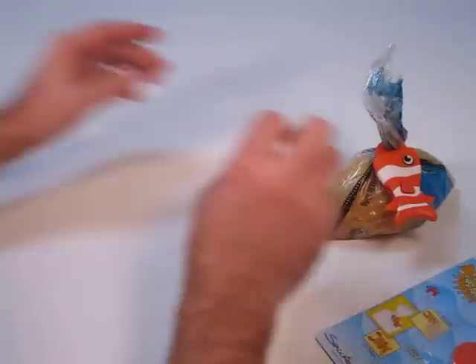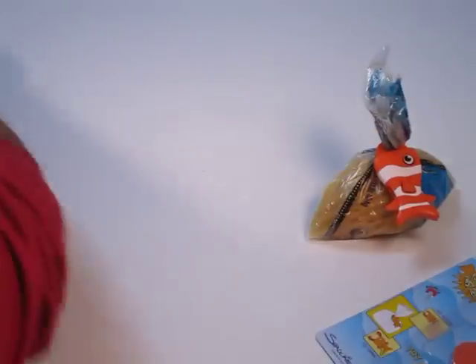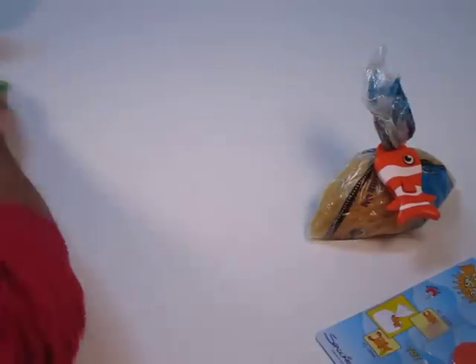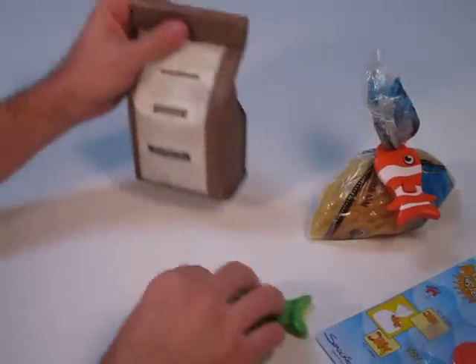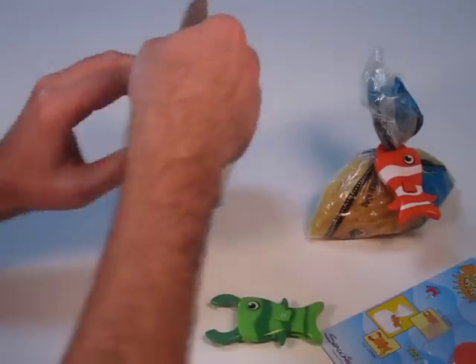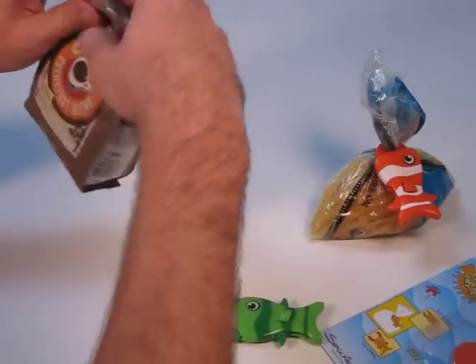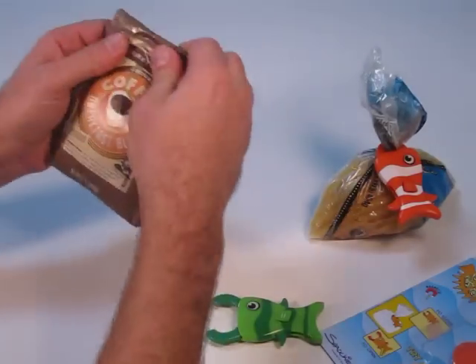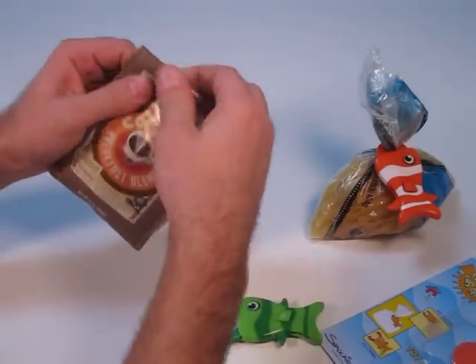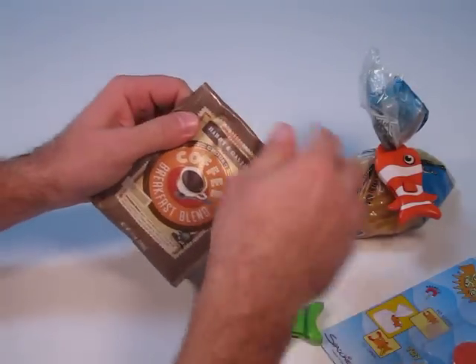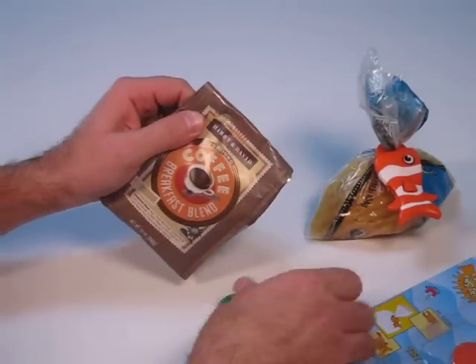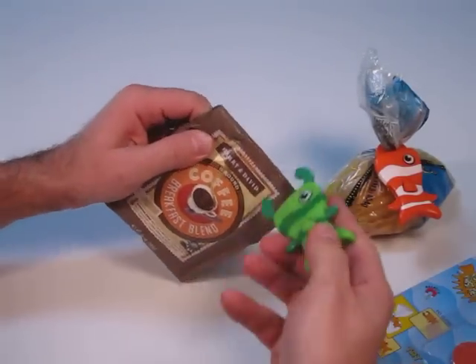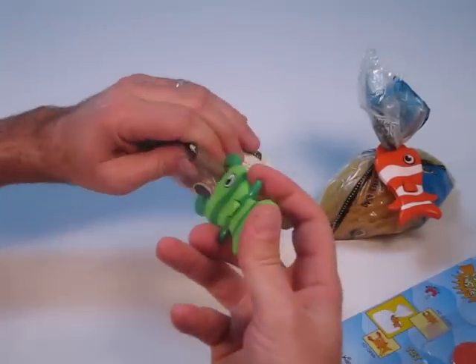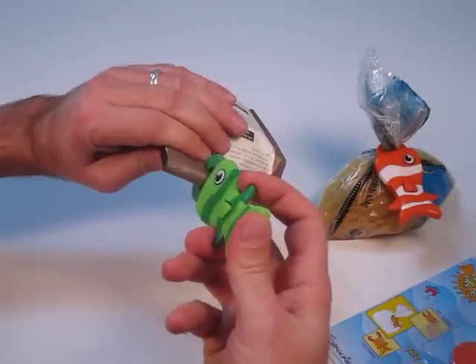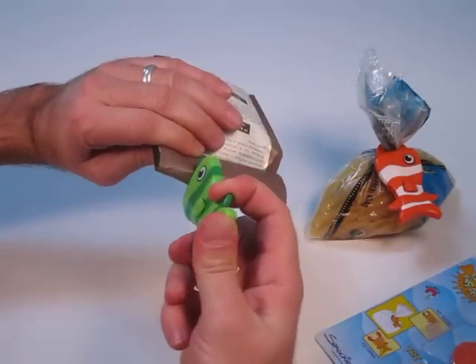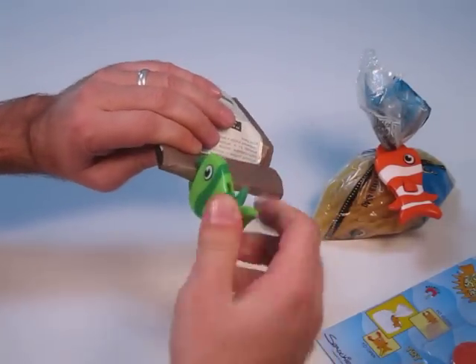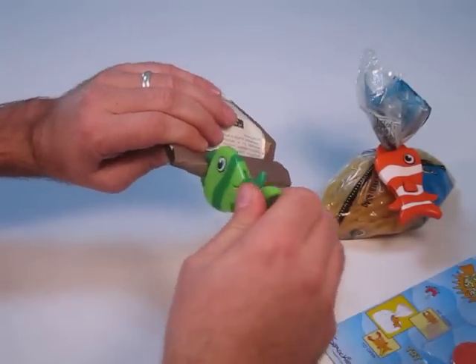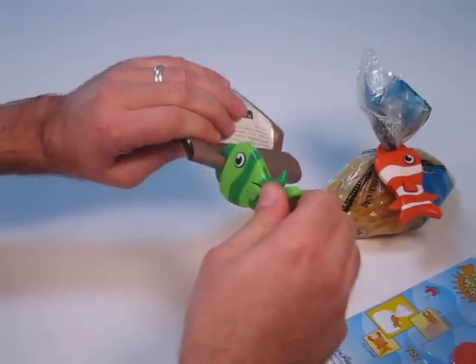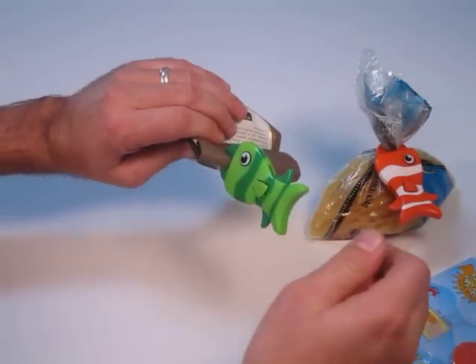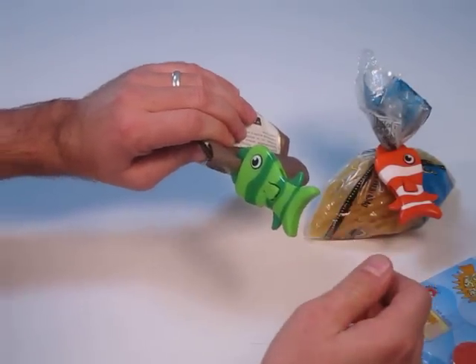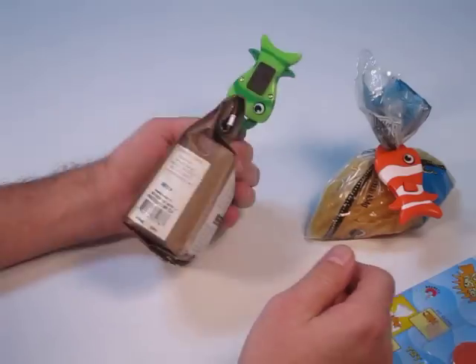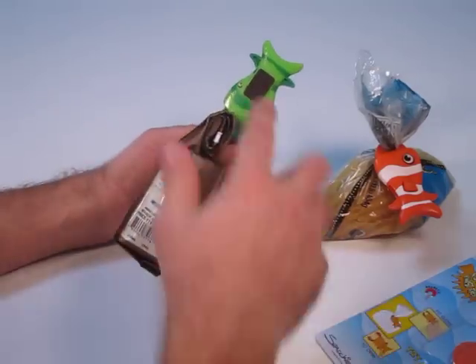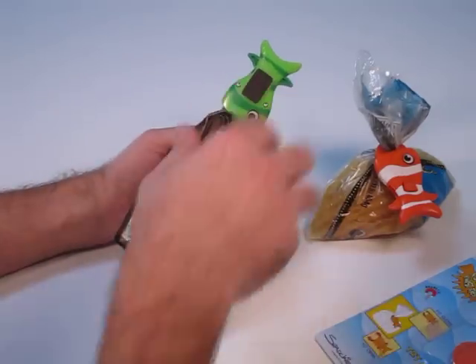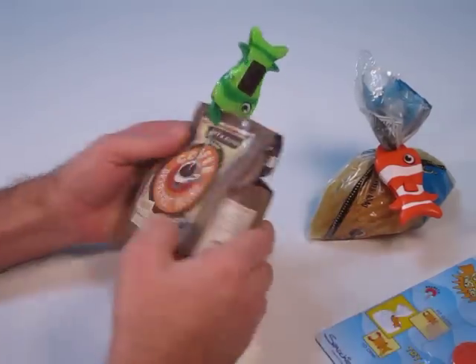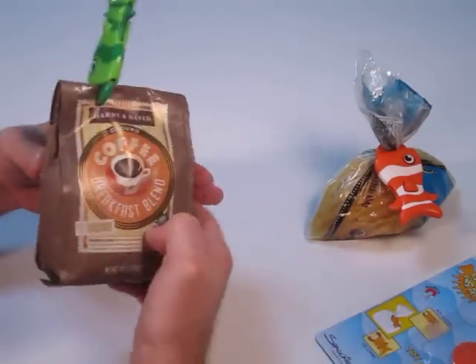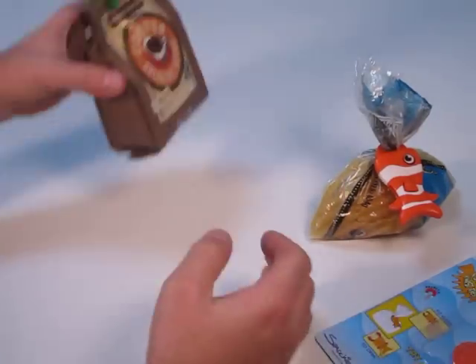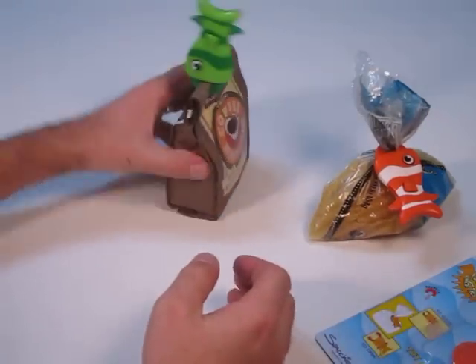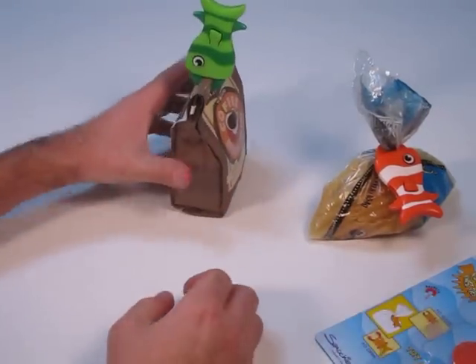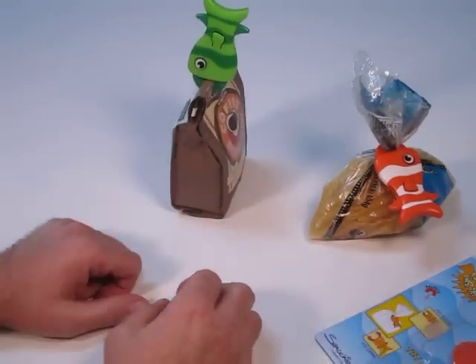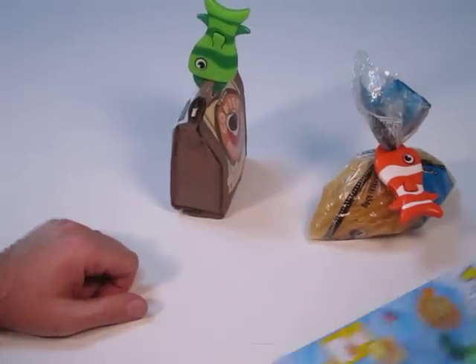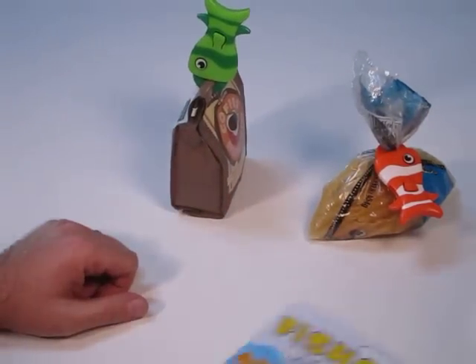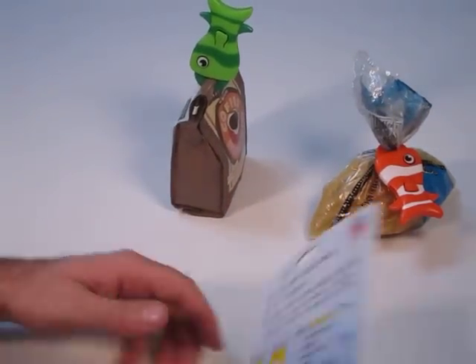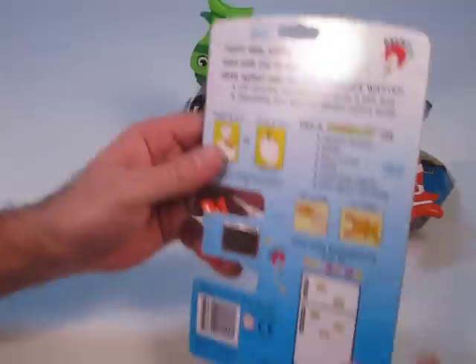For items that come in rigid bags like coffee, chips, or cookies, just fold the top of the bag over and then use the fish clip to pinch it closed. You'll see it still holds quite securely and there's a magnet on the back so you can store your fish clips on the refrigerator or you can put them on the file cabinet at work.